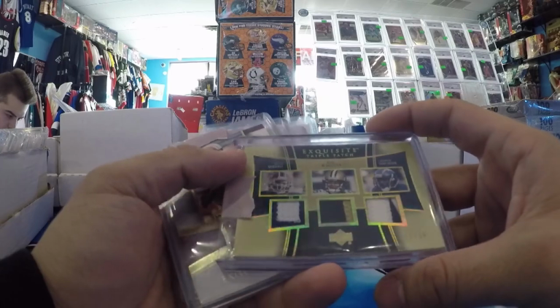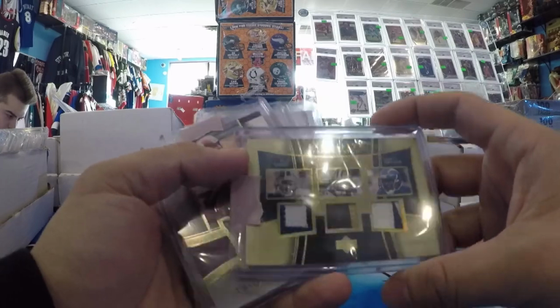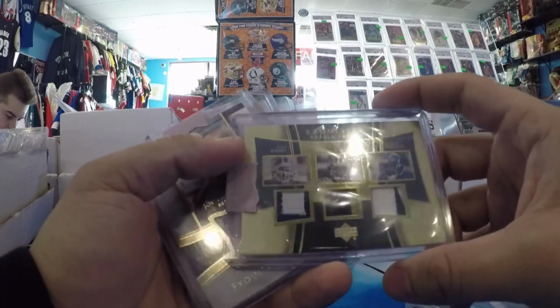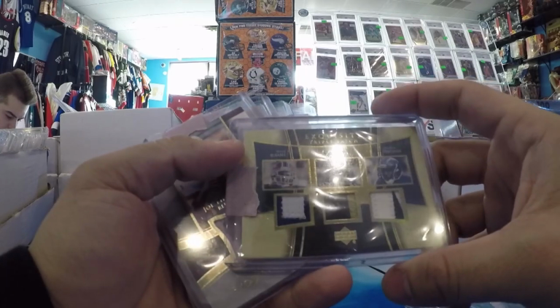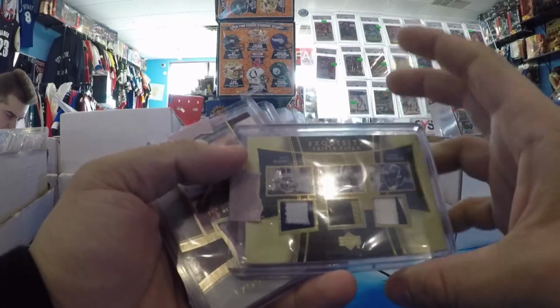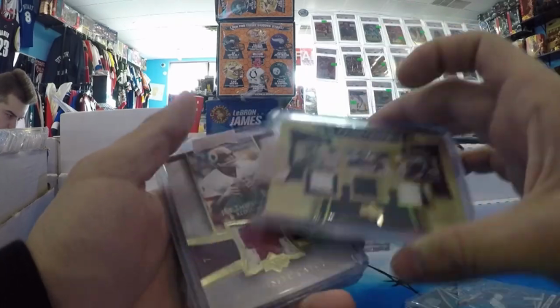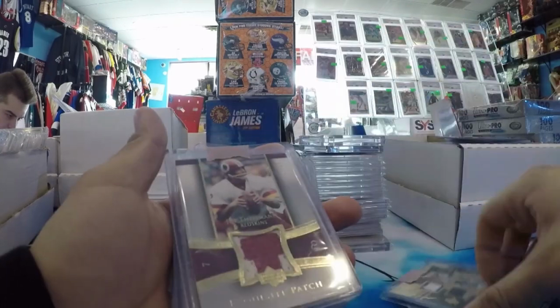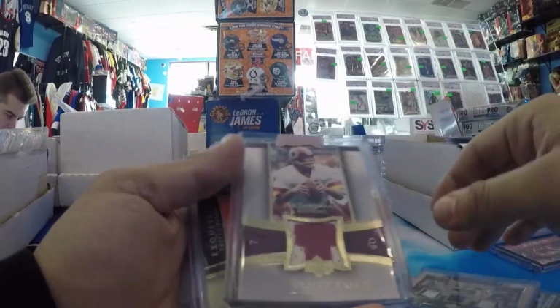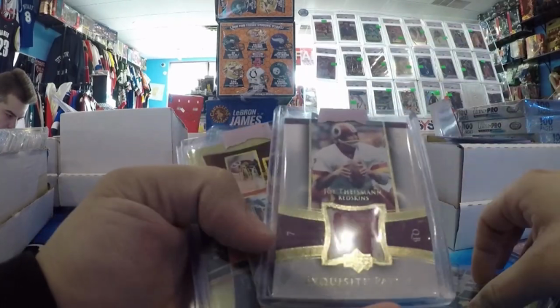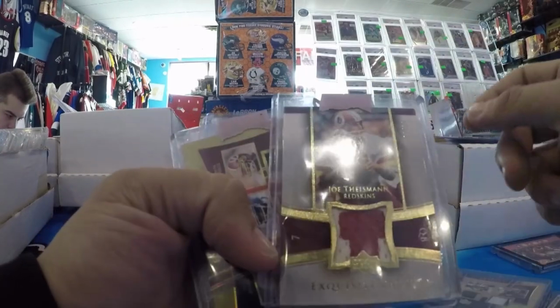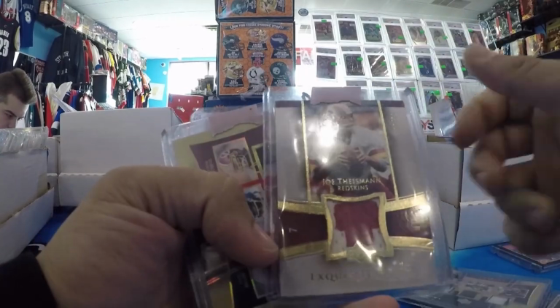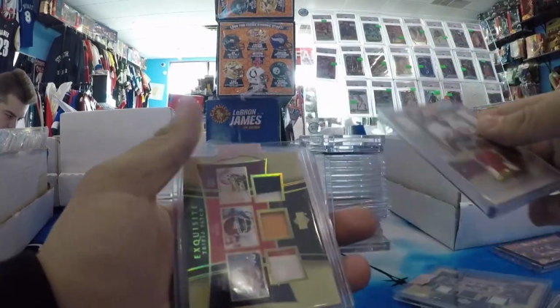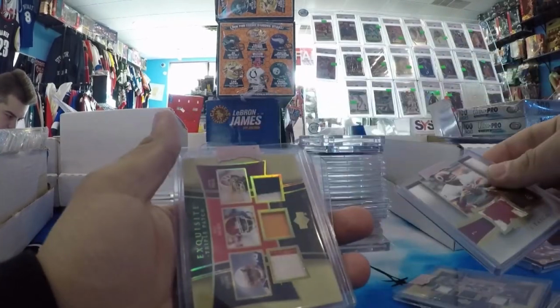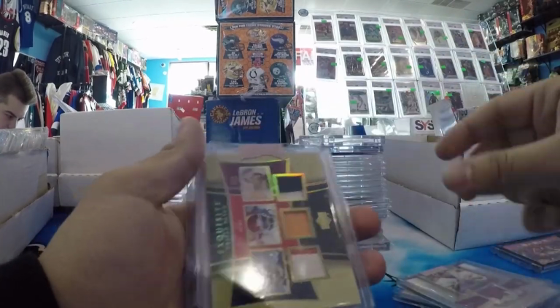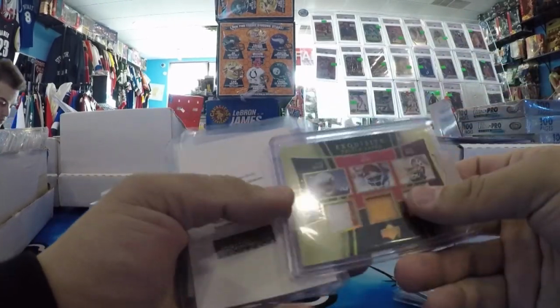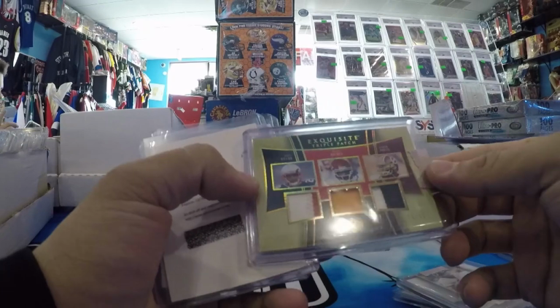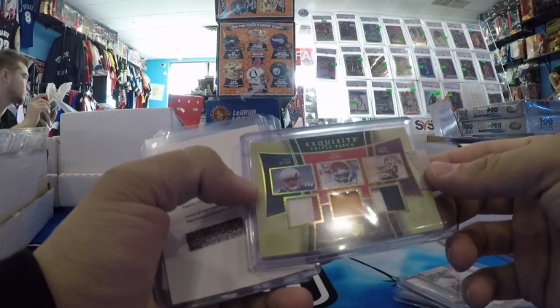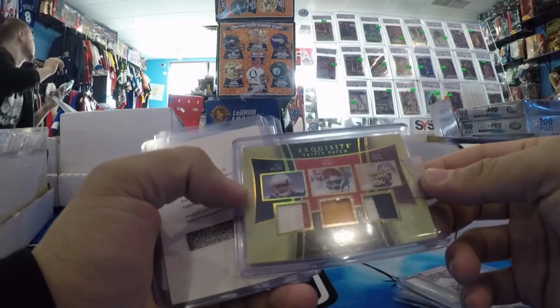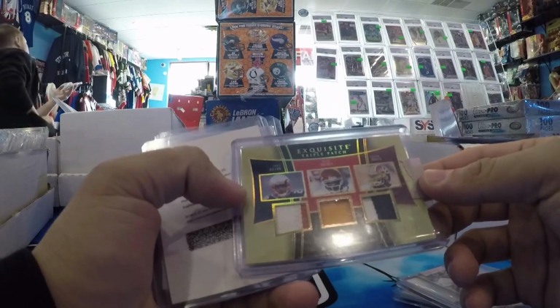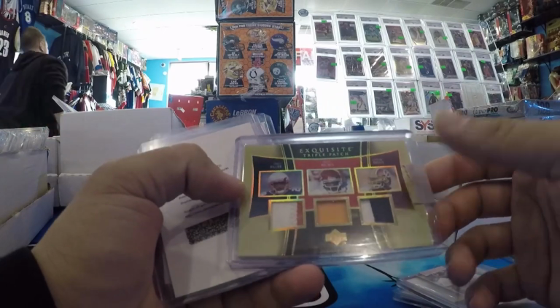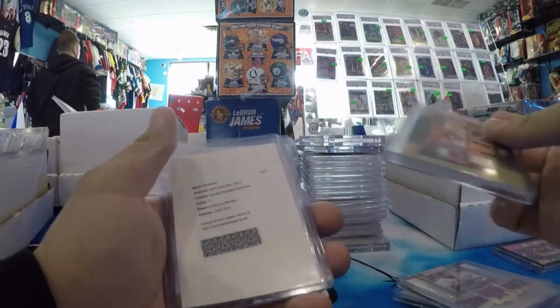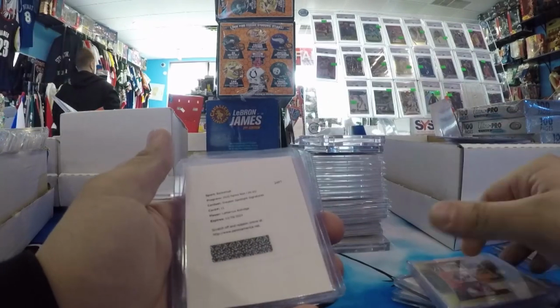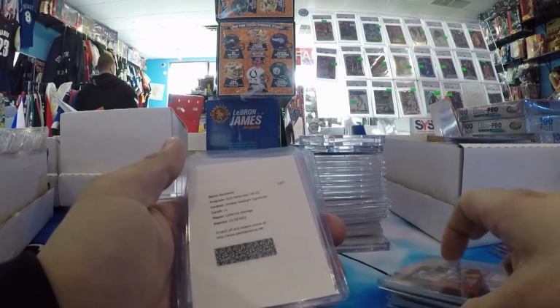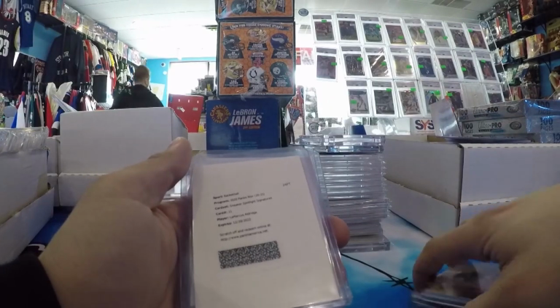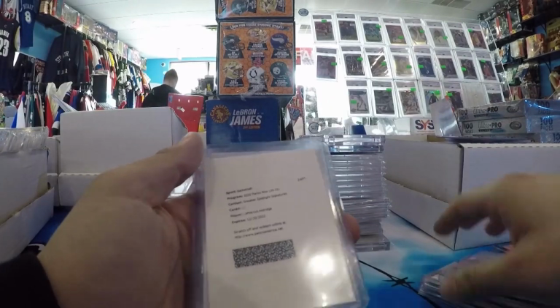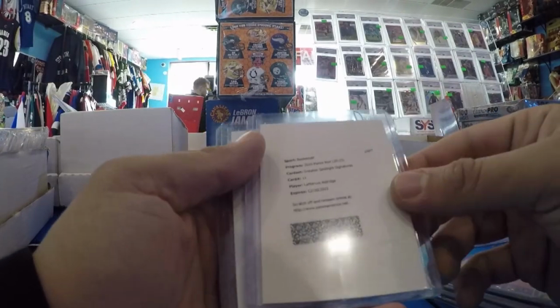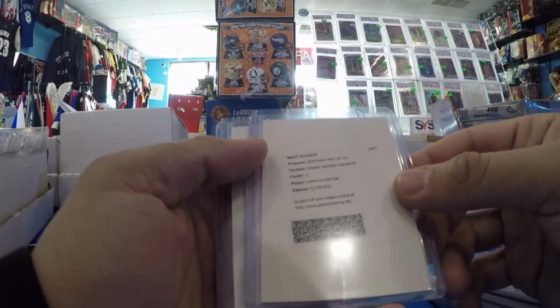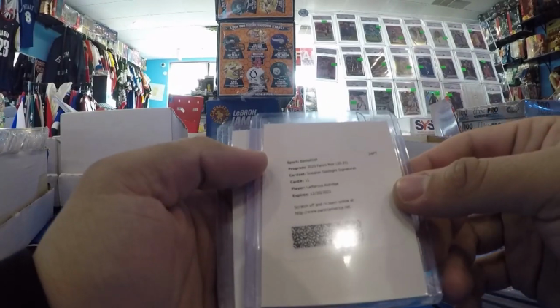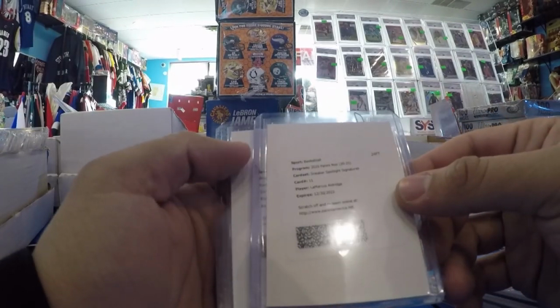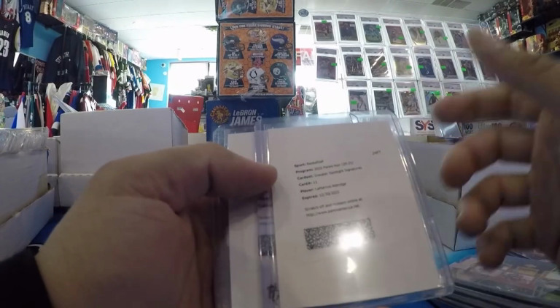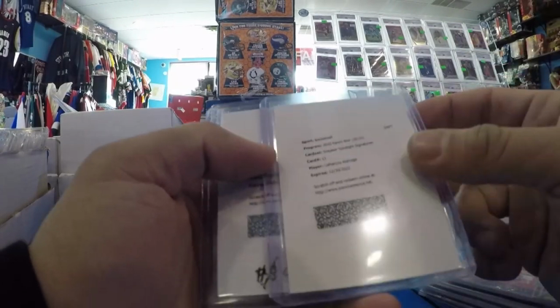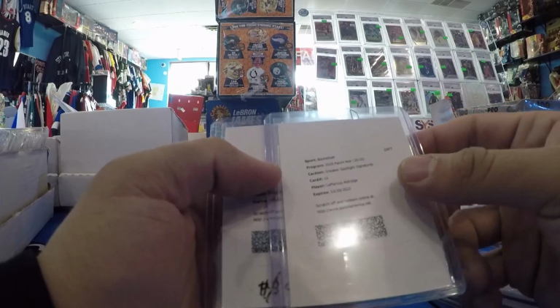Out of 15, Game Use. Joe Theisman, Game Use. Corey Dillon, Priest Holmes, Clinton Portis. LaMarcus Aldridge Sneaker Spotlight — have to redeem that. That should be pretty cool.